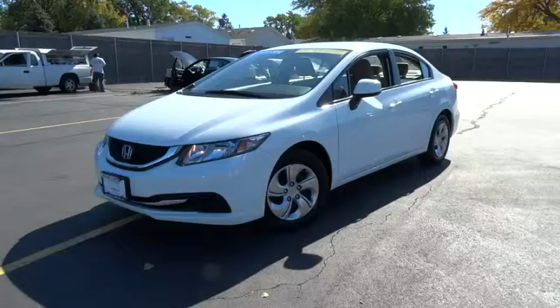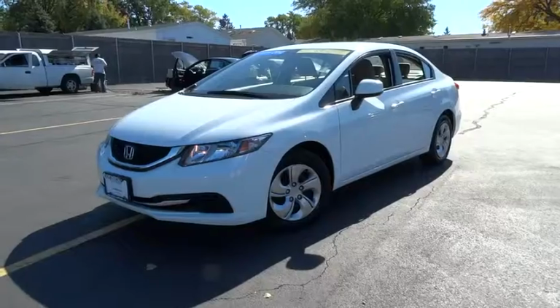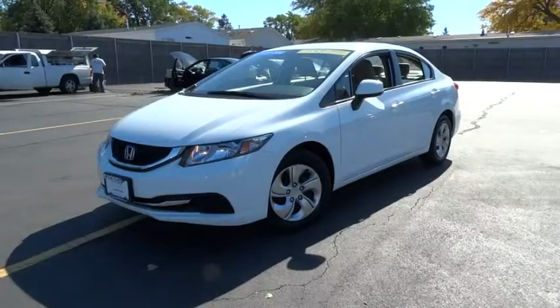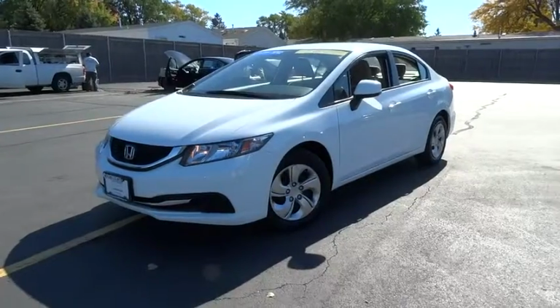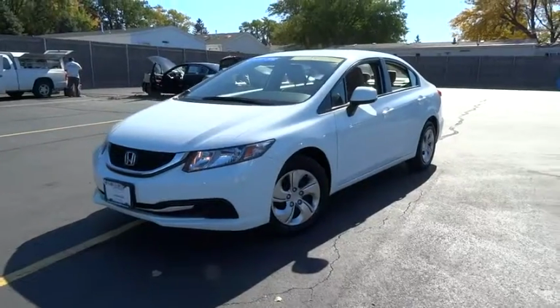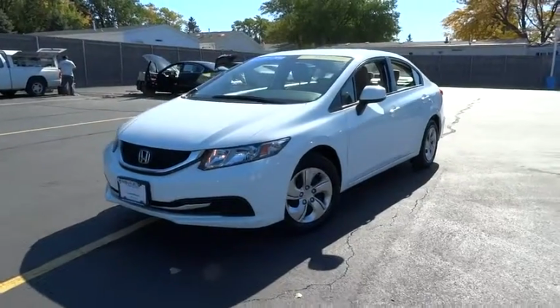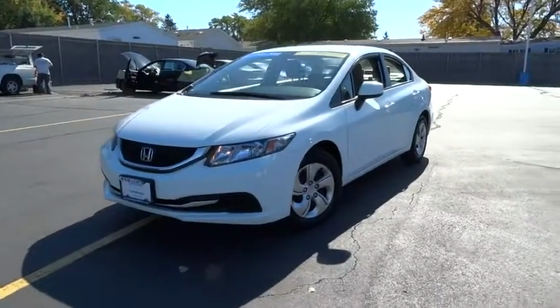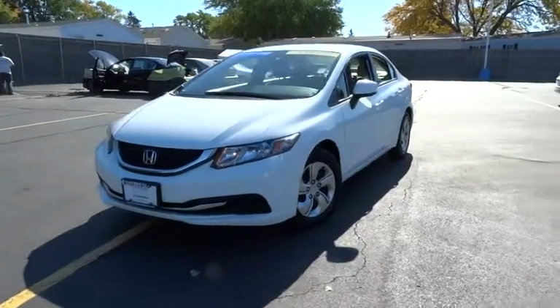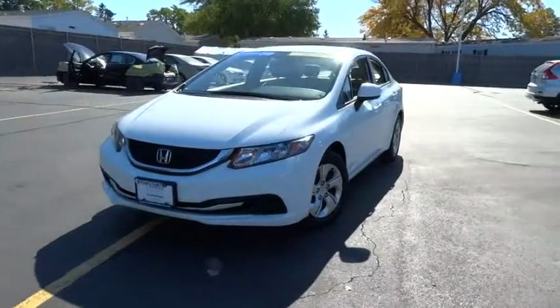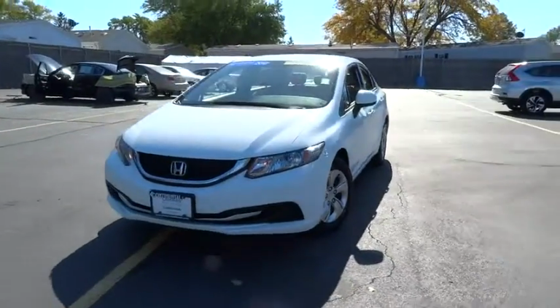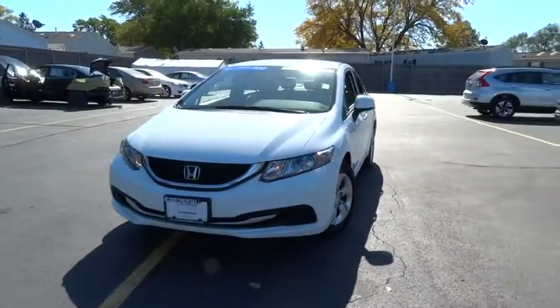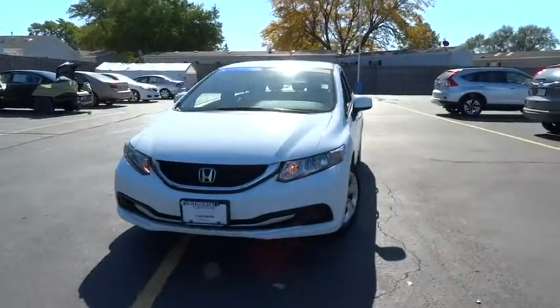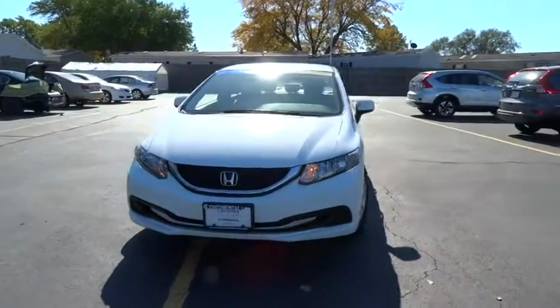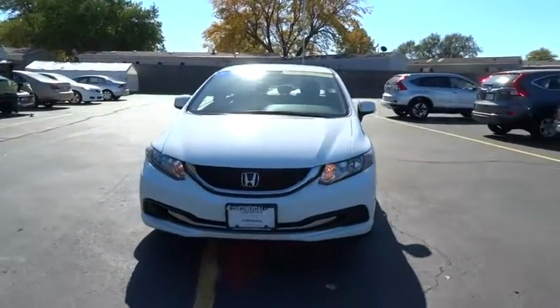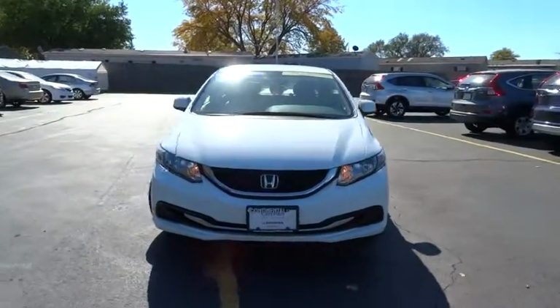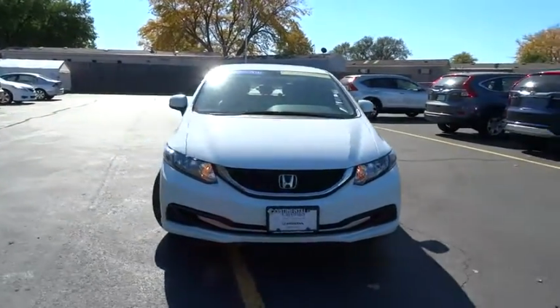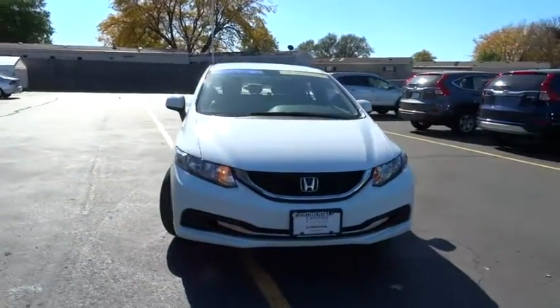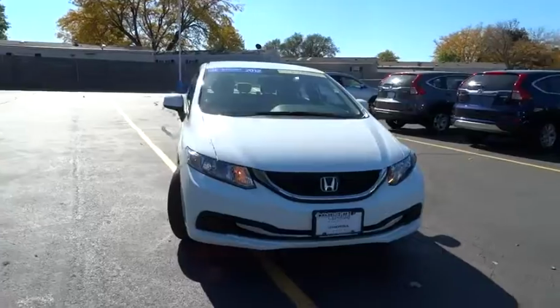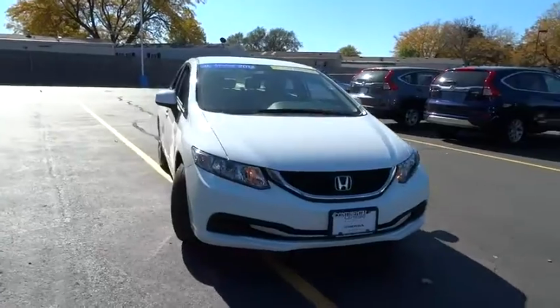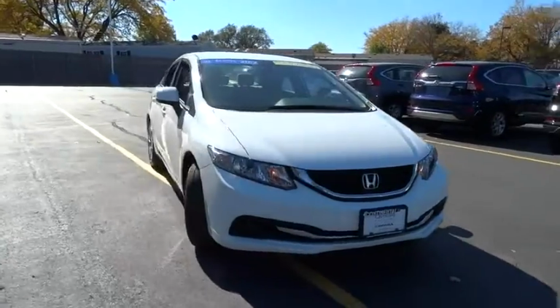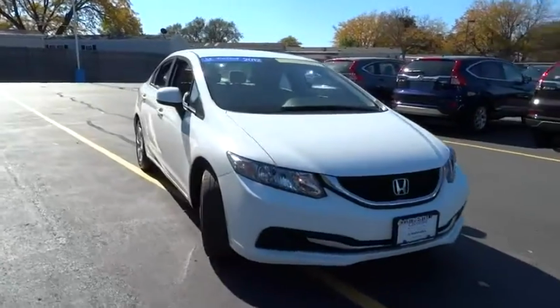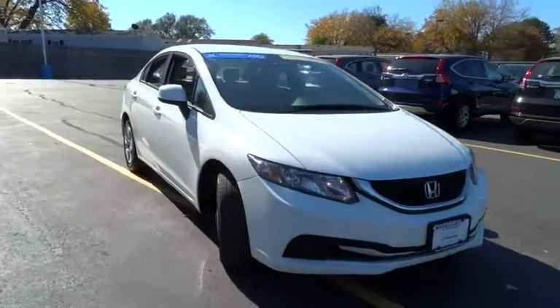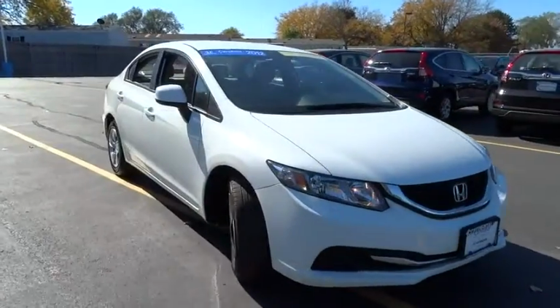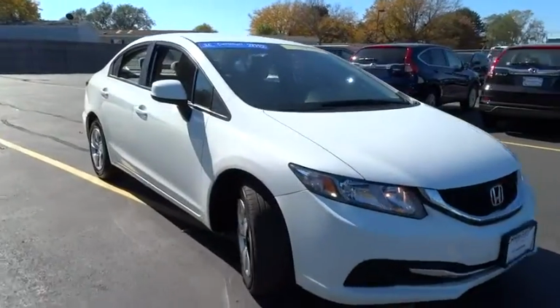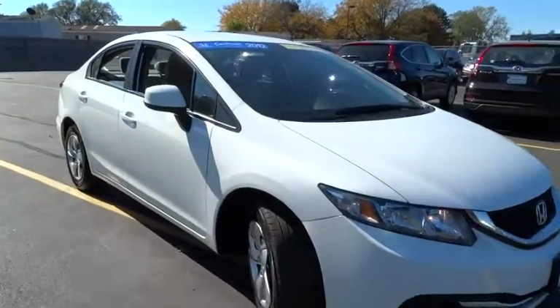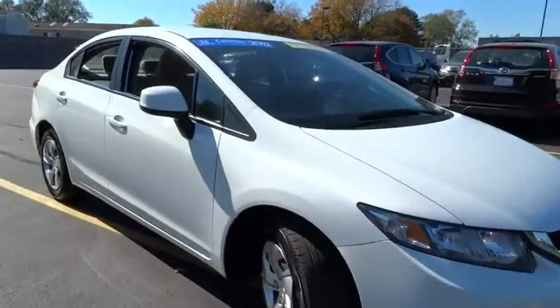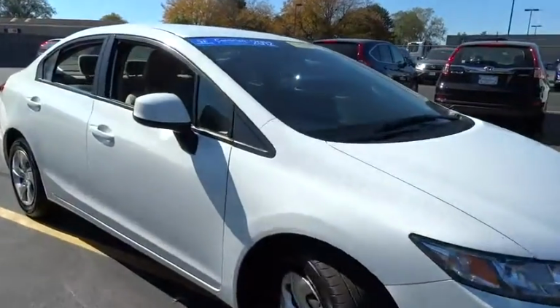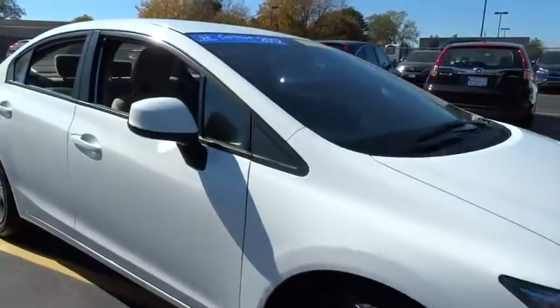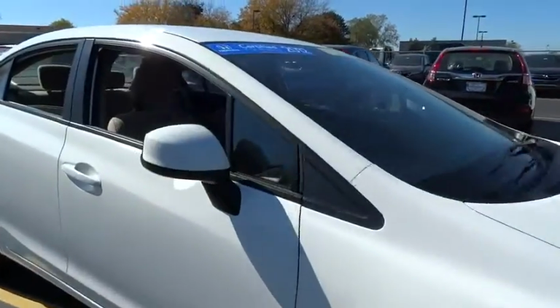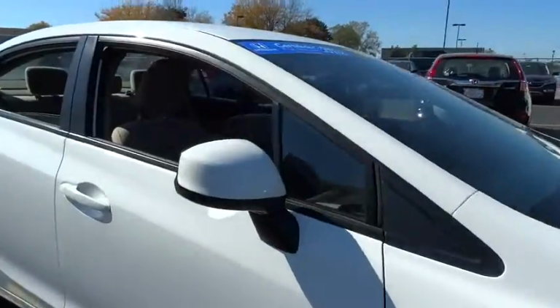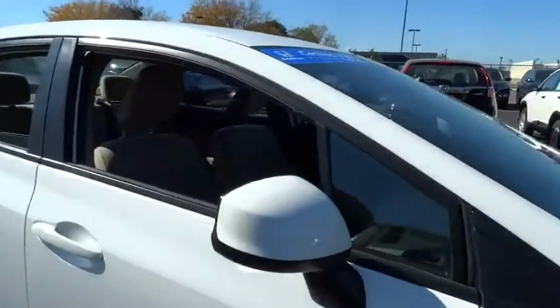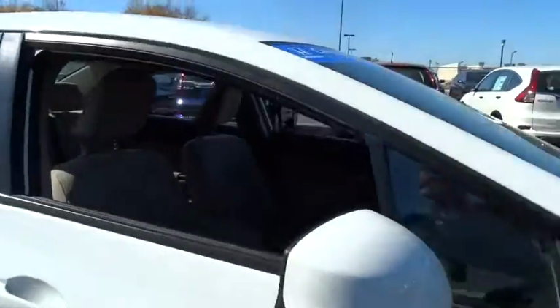The 2013 Honda Civic. Practical, awesome gas mileage and incredibly reliable. This vehicle has less than 55,000 miles.